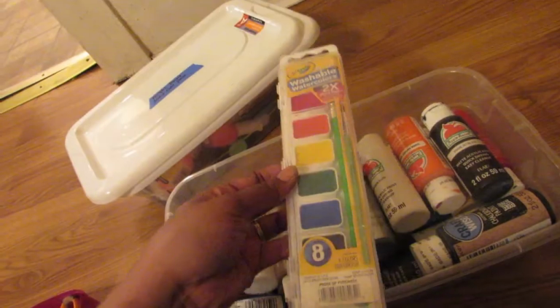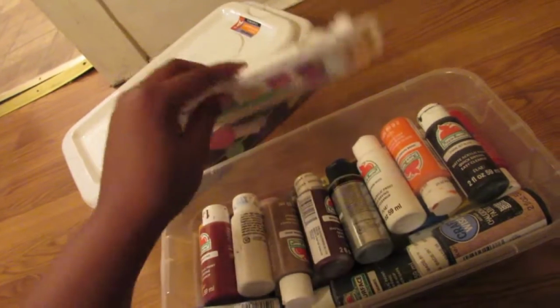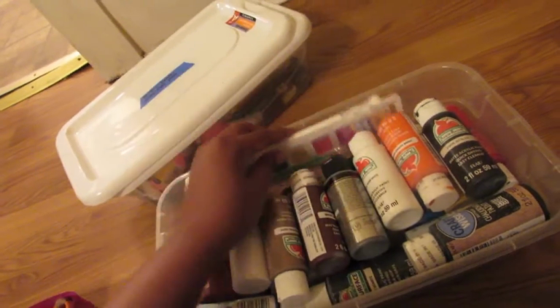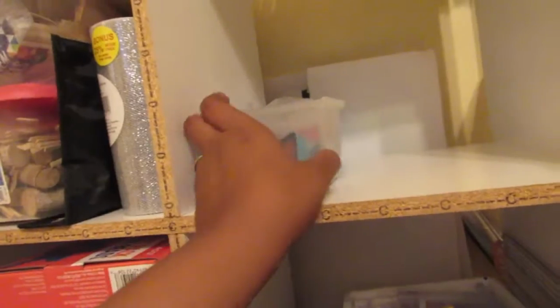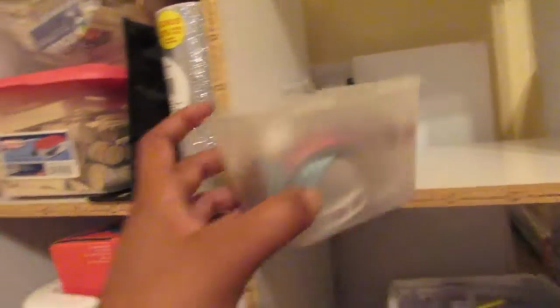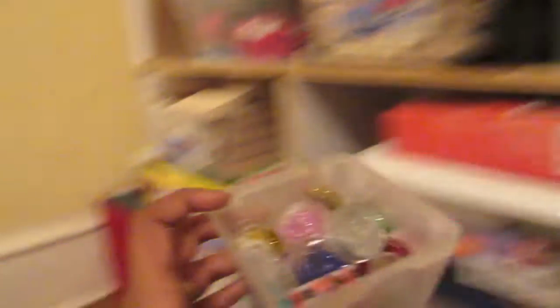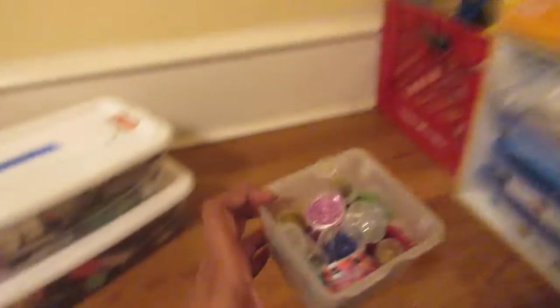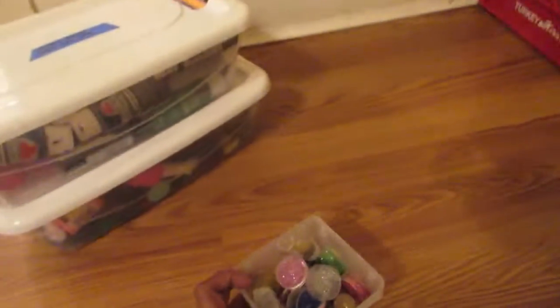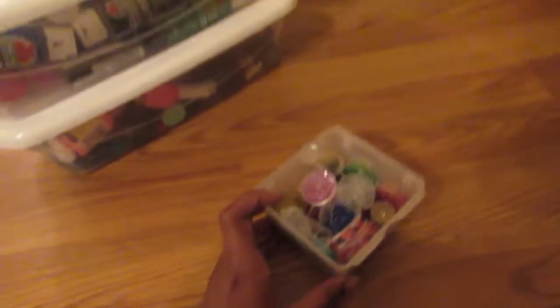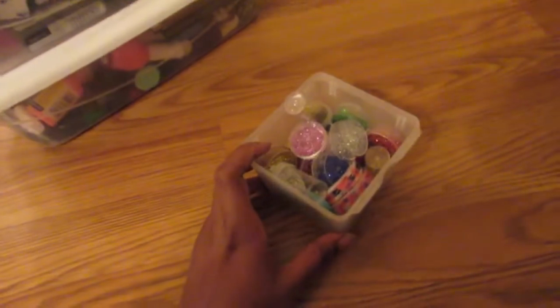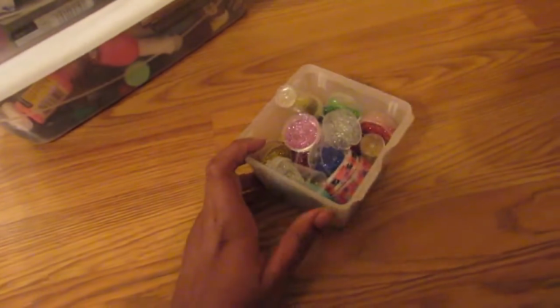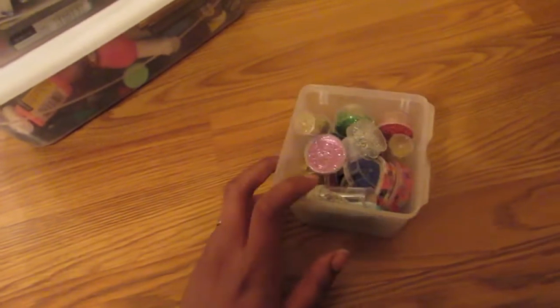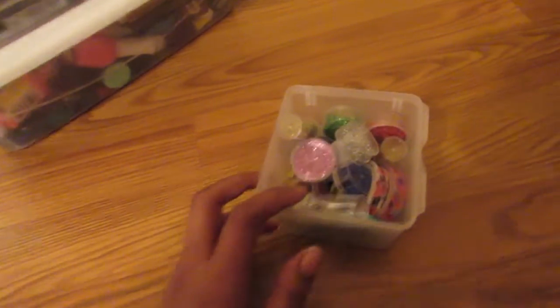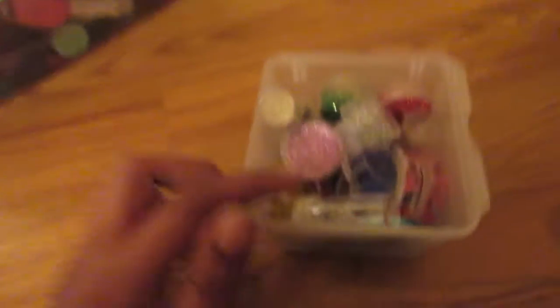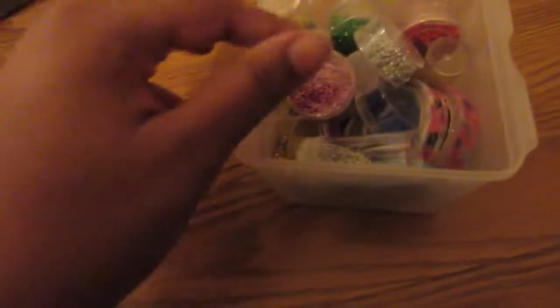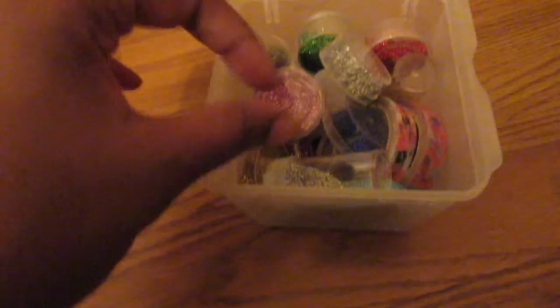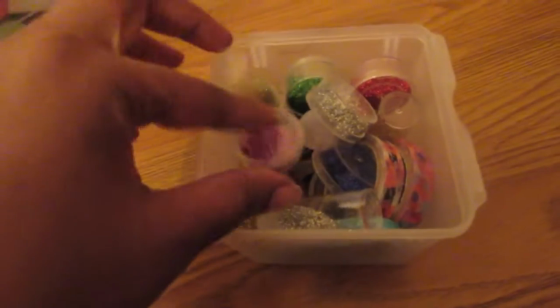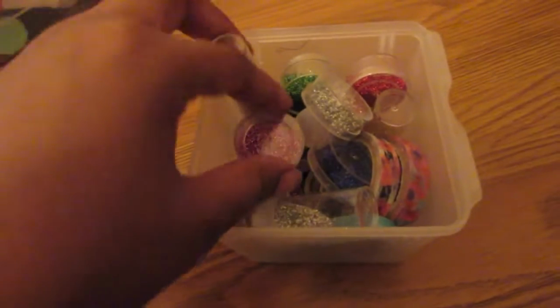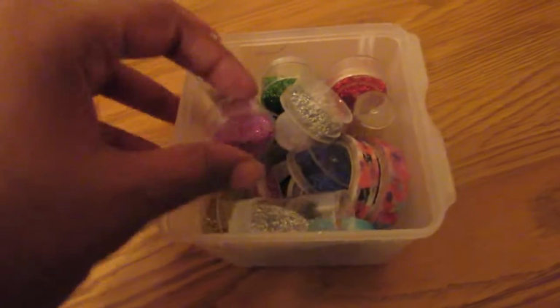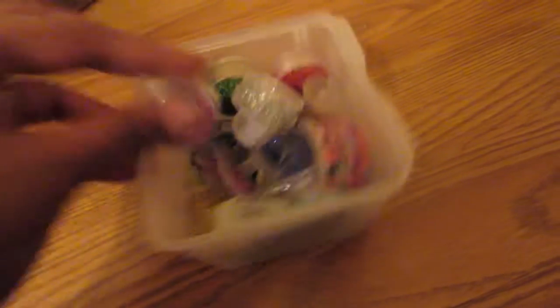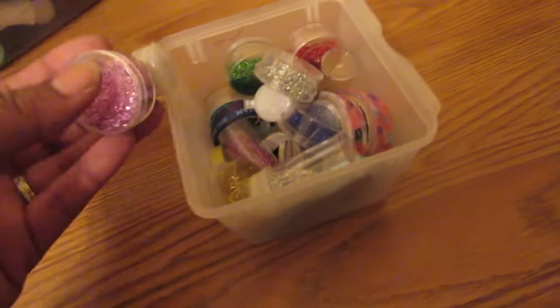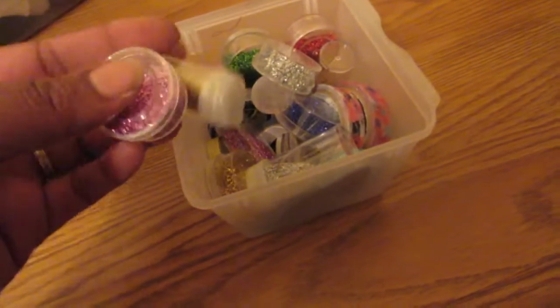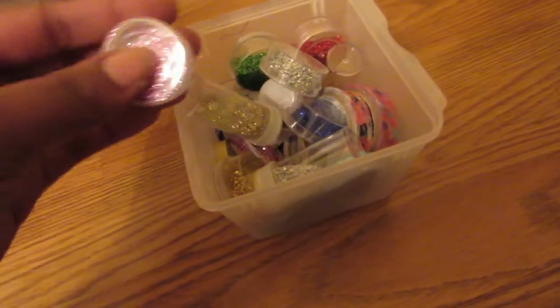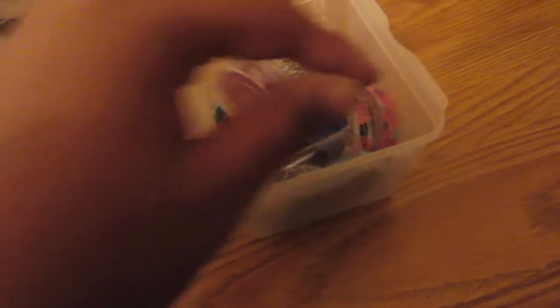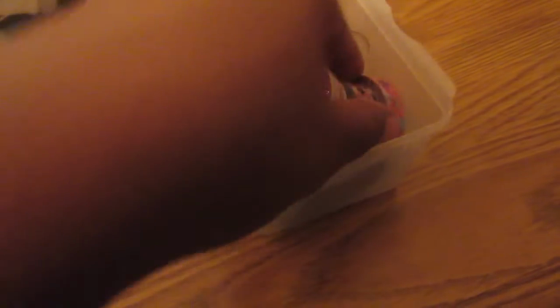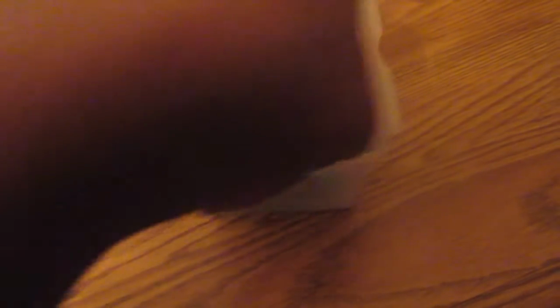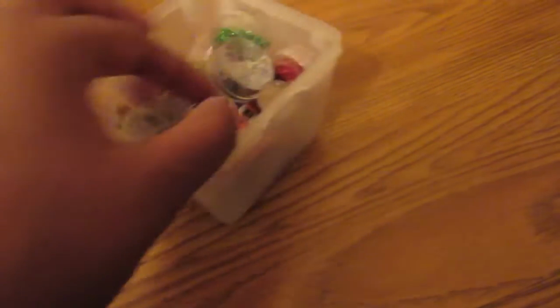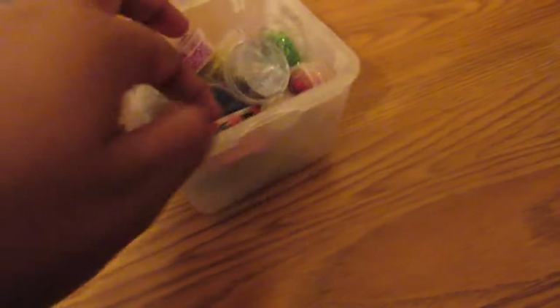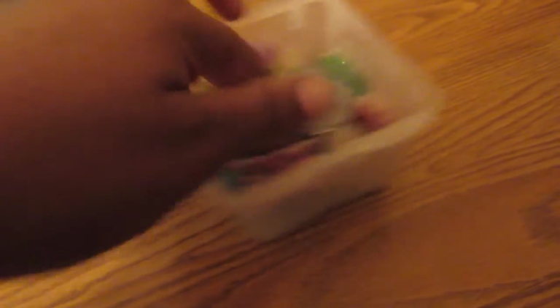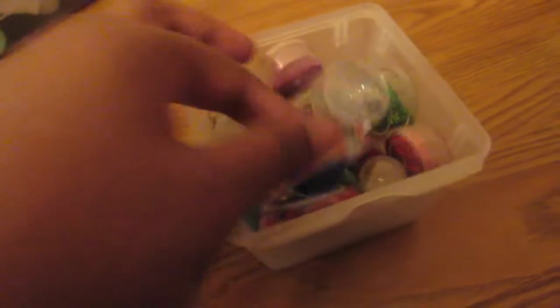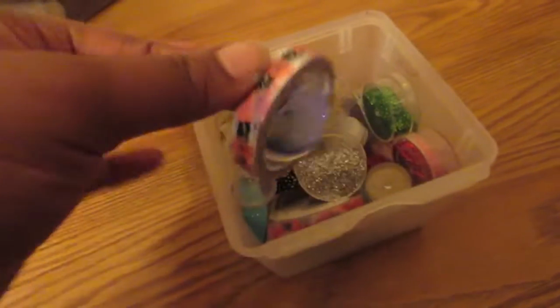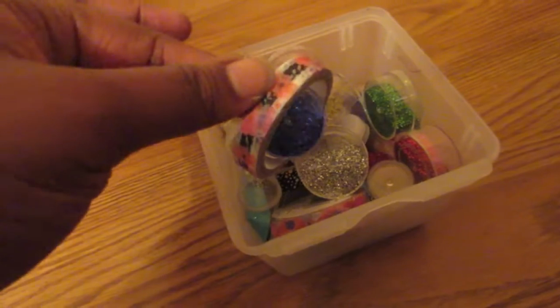In this cube I have a little container with different colored glitters and different designs of washi tape.